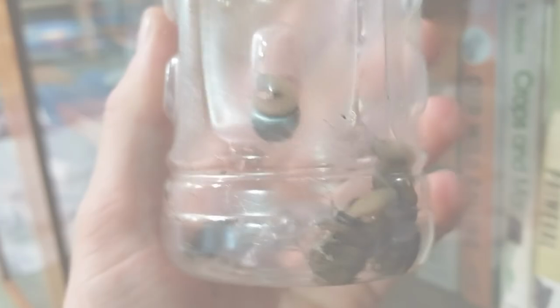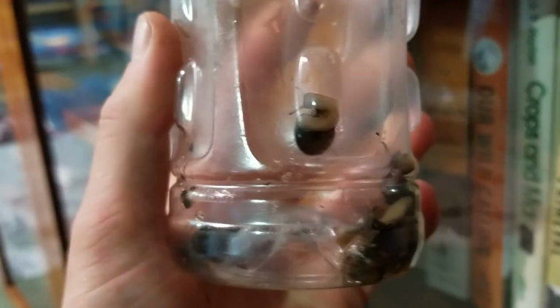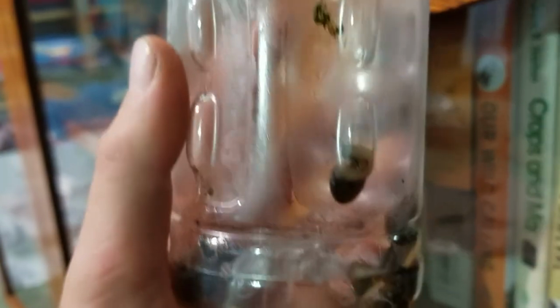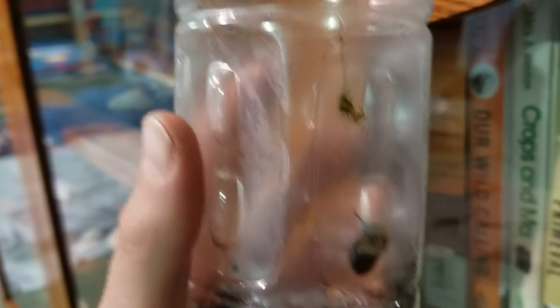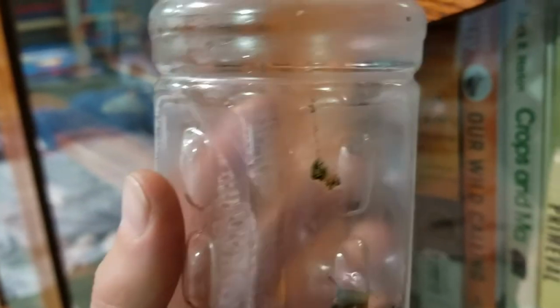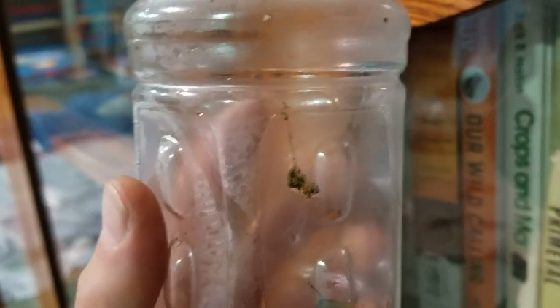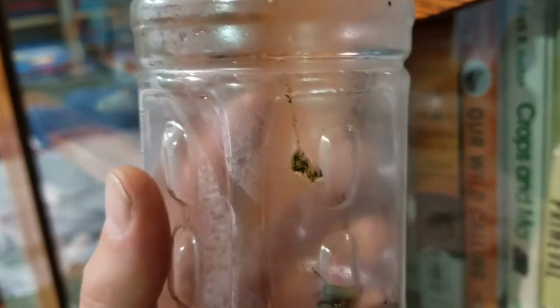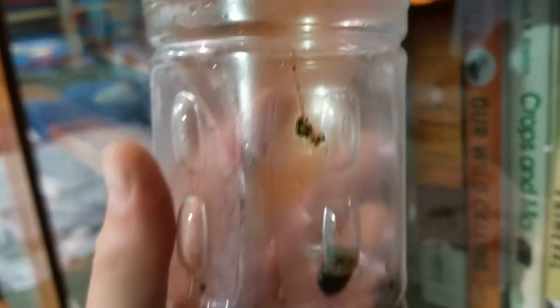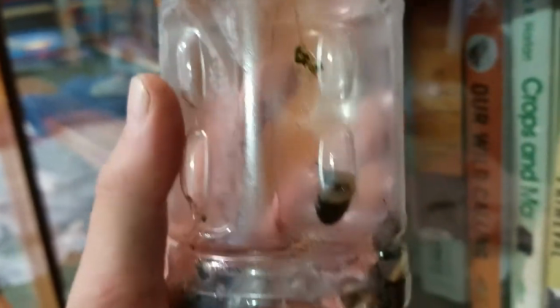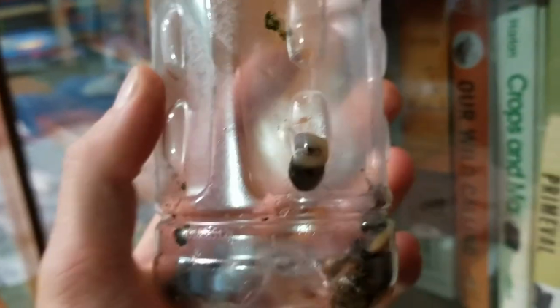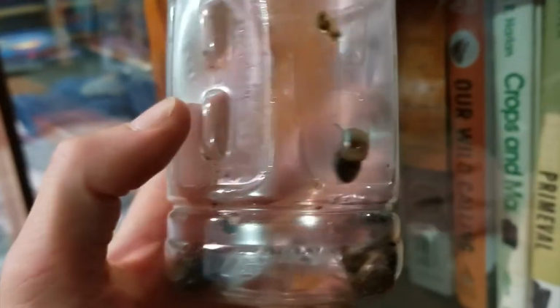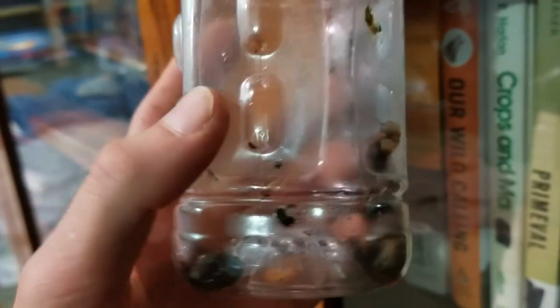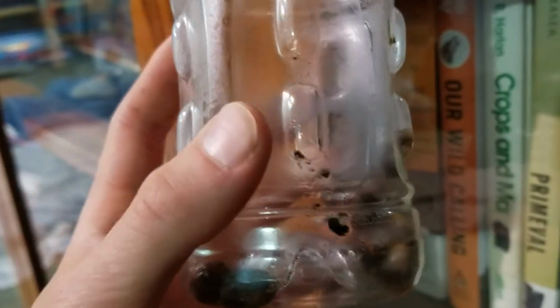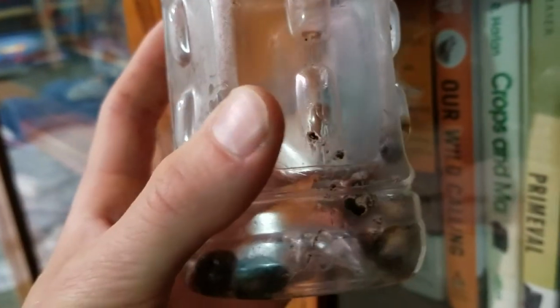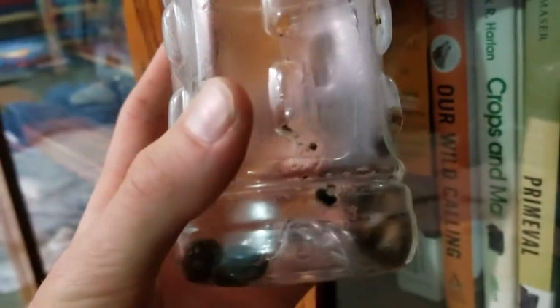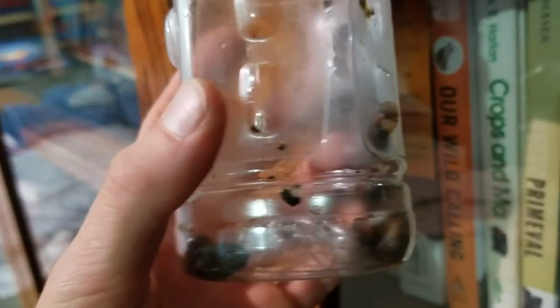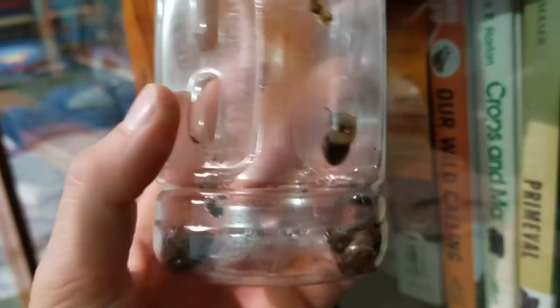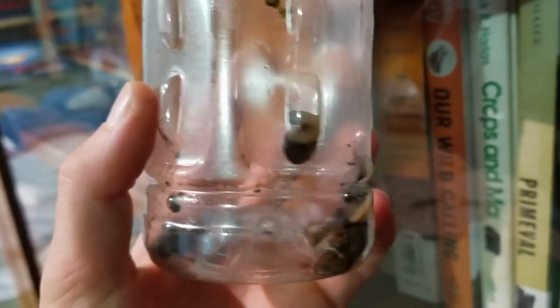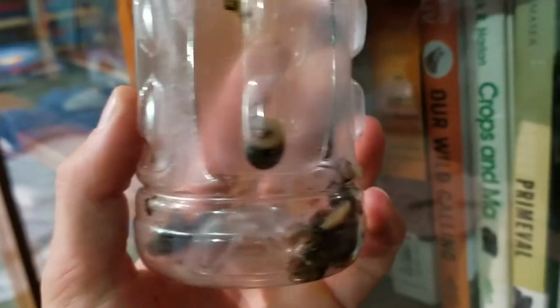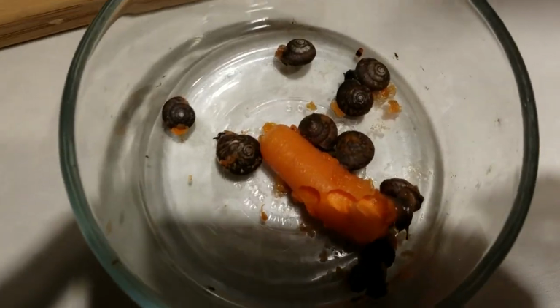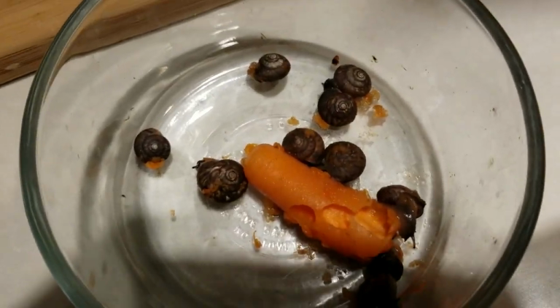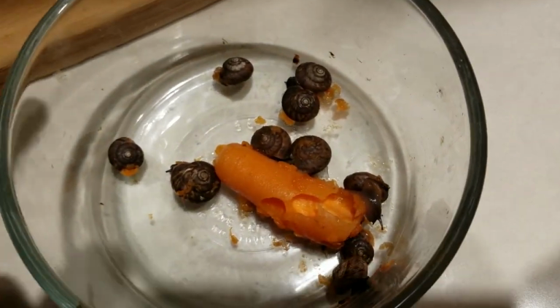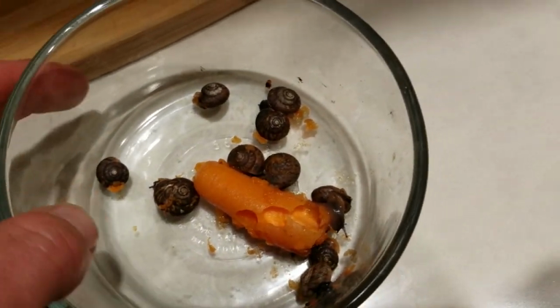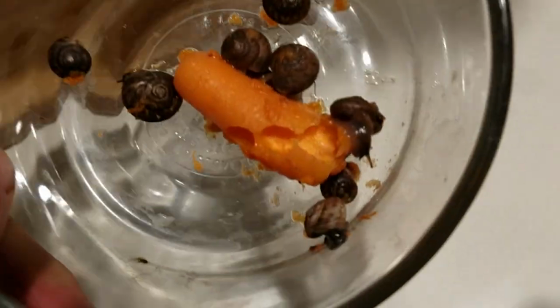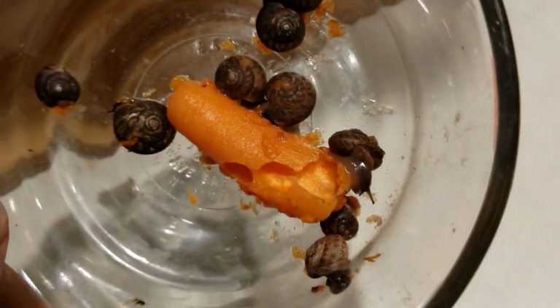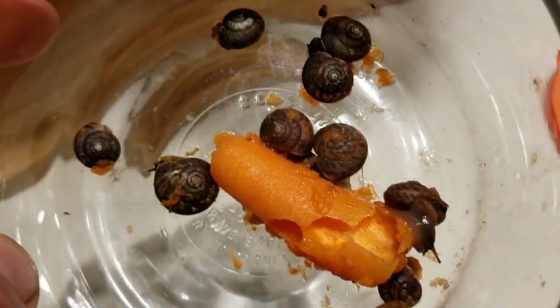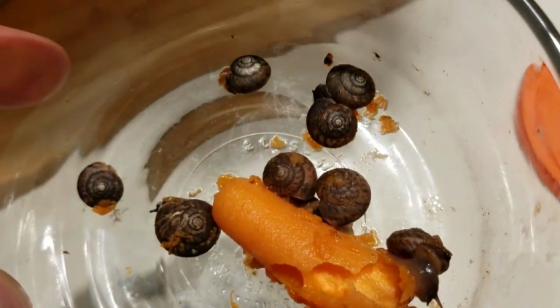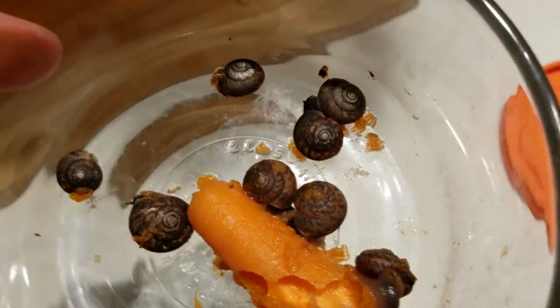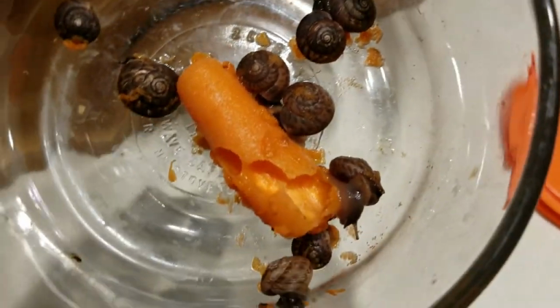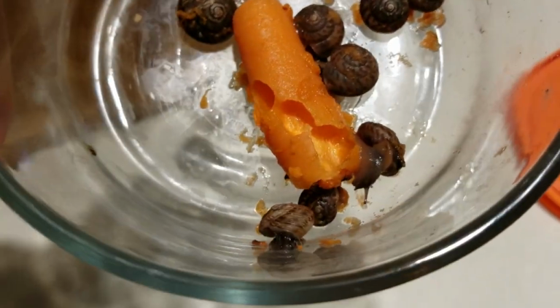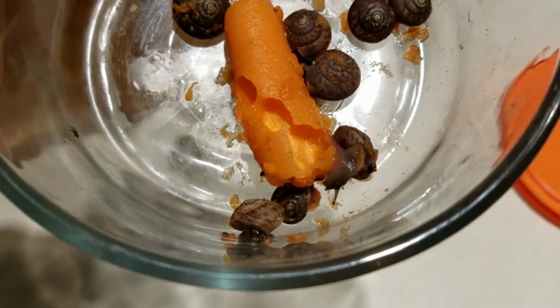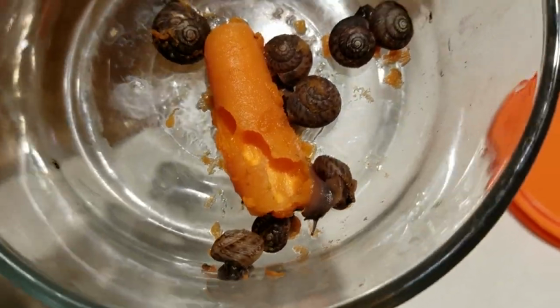First you've got to clean the snails off and let them purge for a day before putting in some carrots and letting them feed on it until their poop turns orange. They've been eating holes in the carrots for two days now and all their poop is orange, so ready to cook them up.